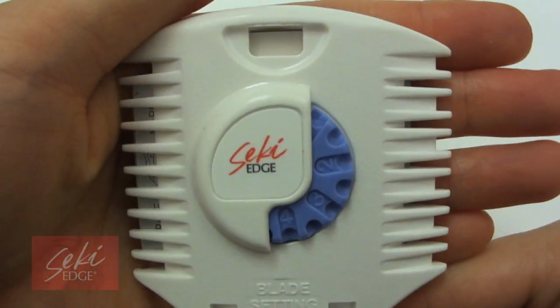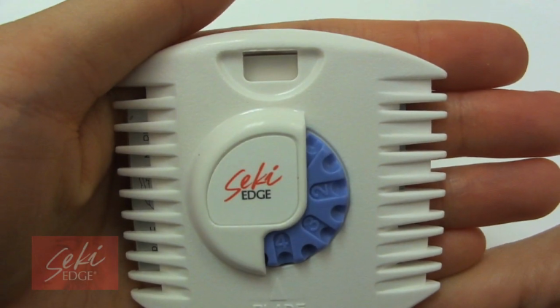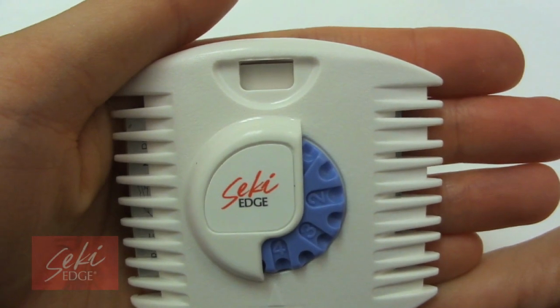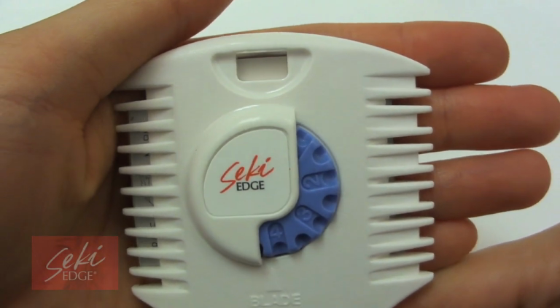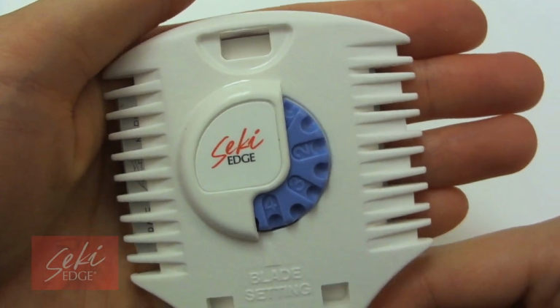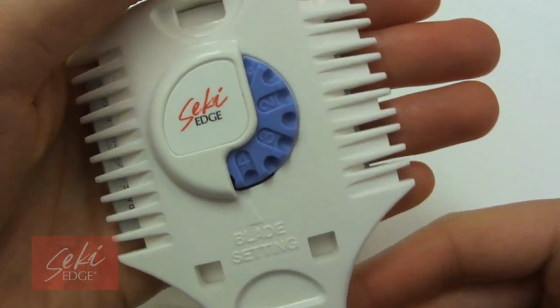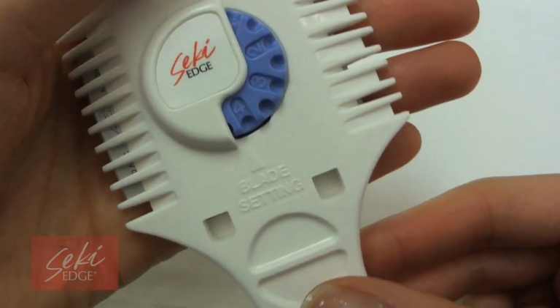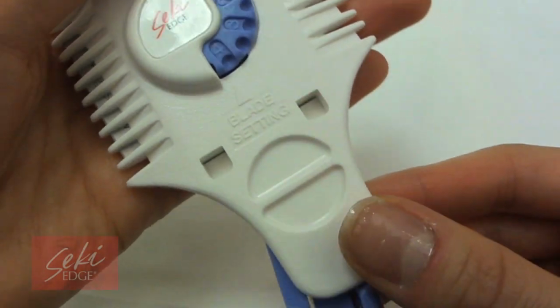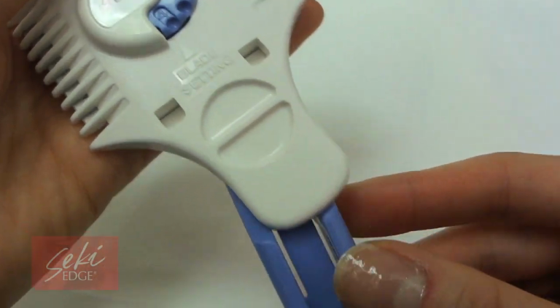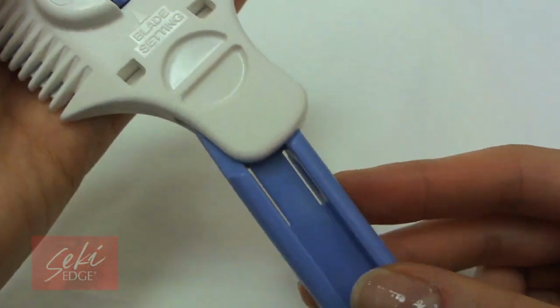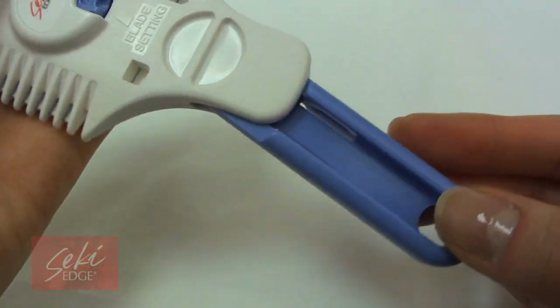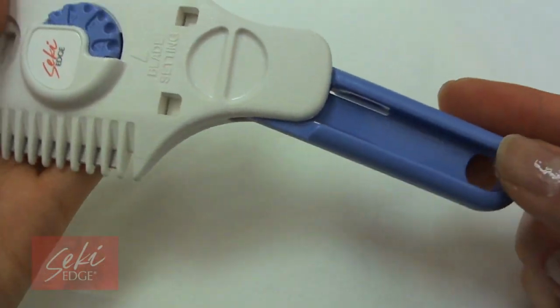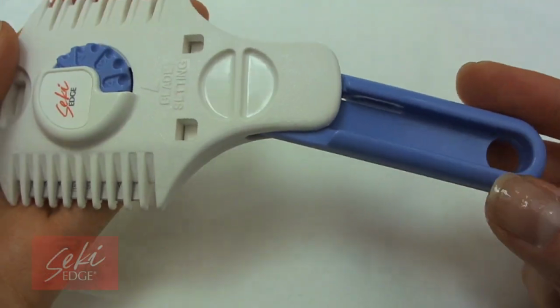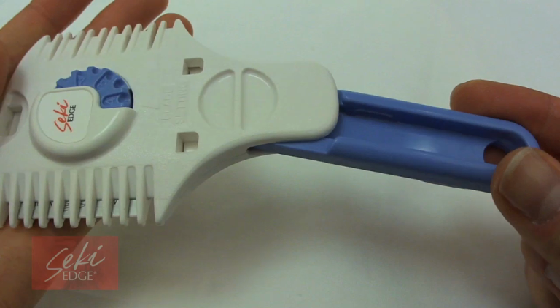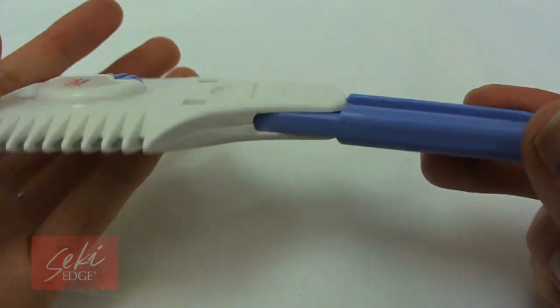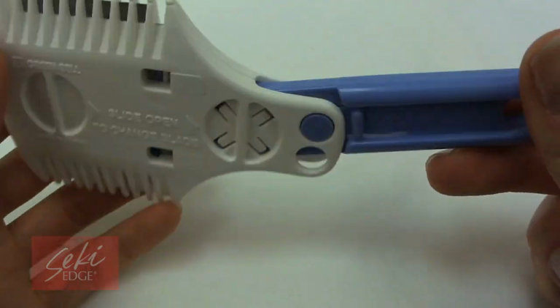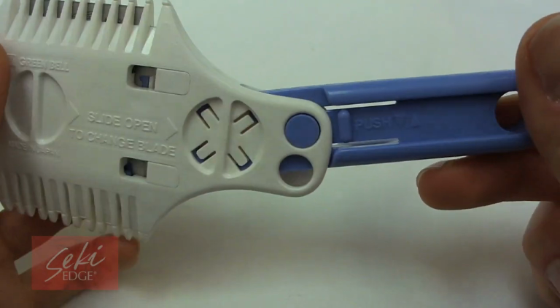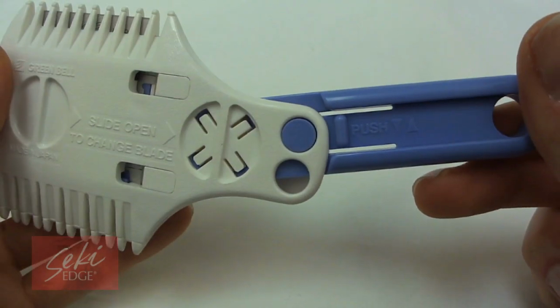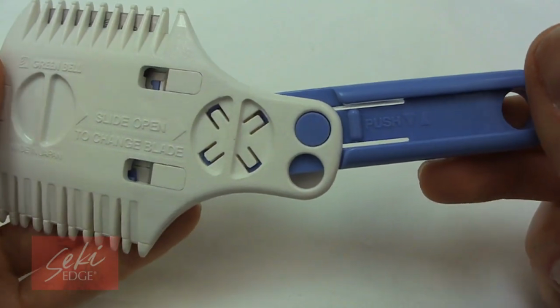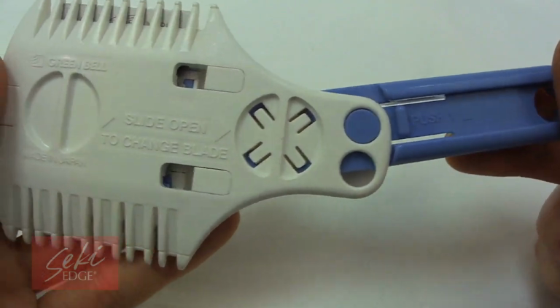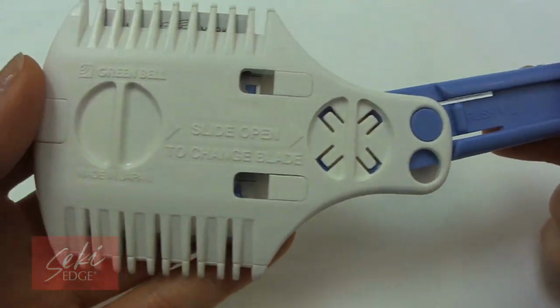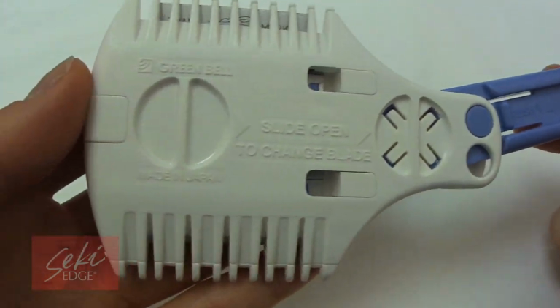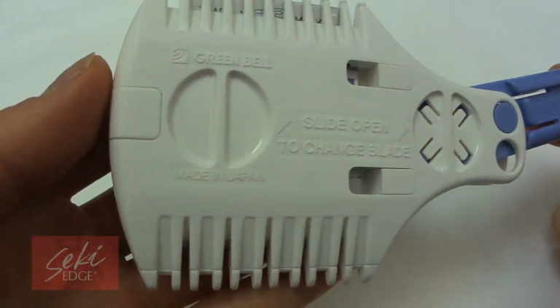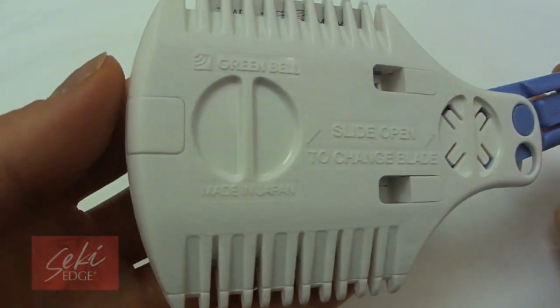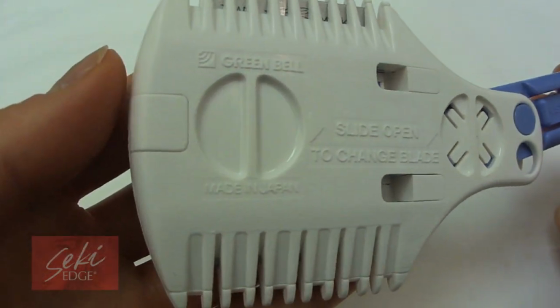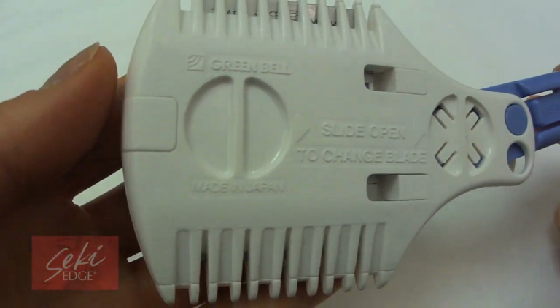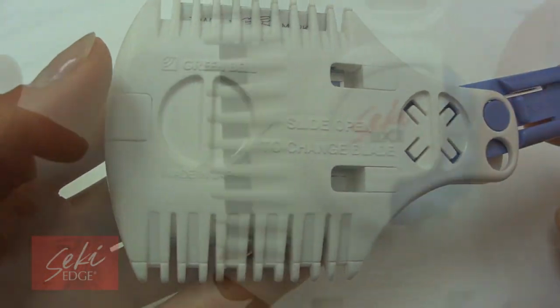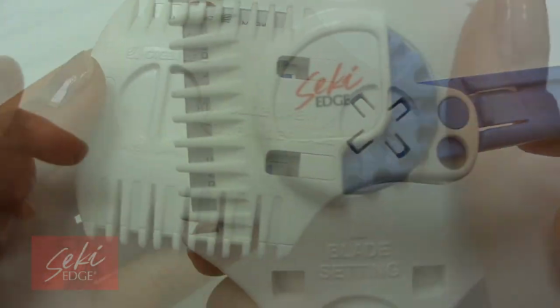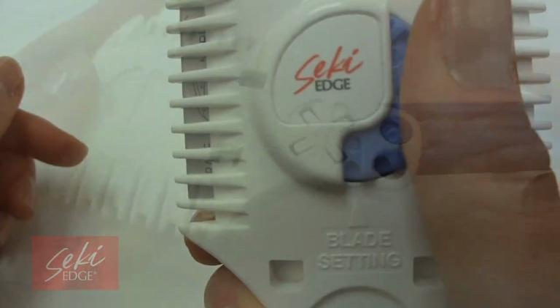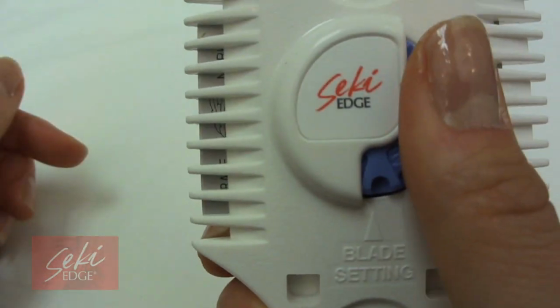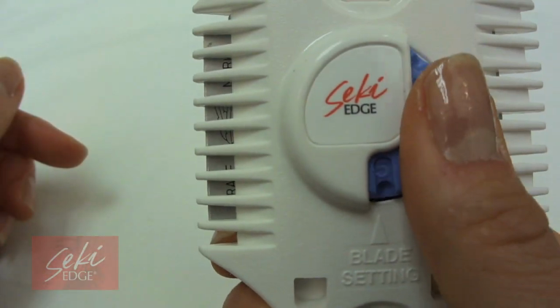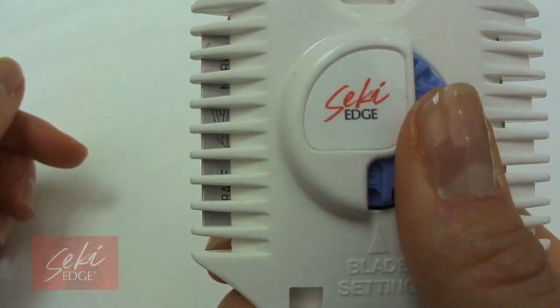This unique razor comb was optimally designed with flexibility in mind for your blending and texturizing needs. This hair cutting razor is truly unlike any other.